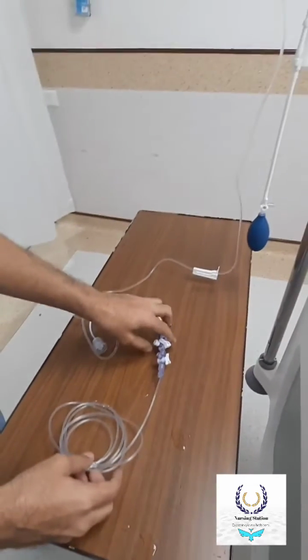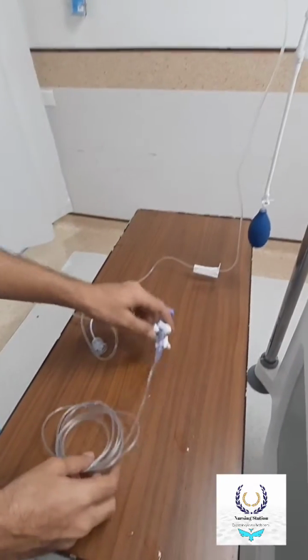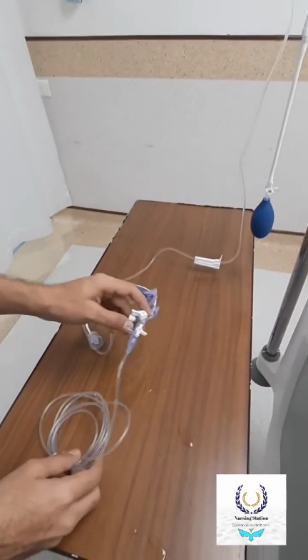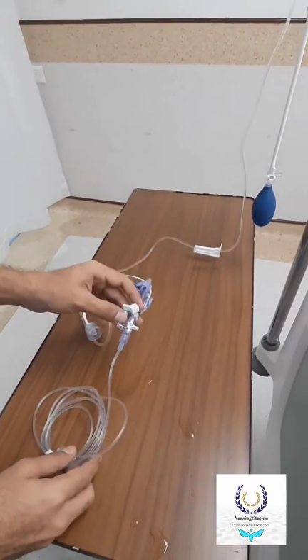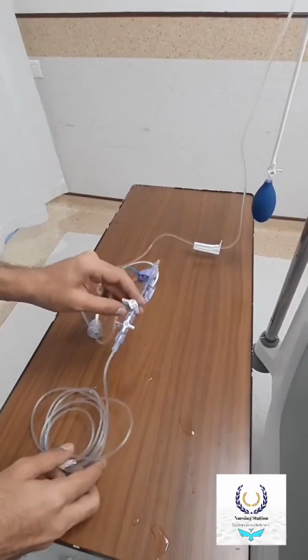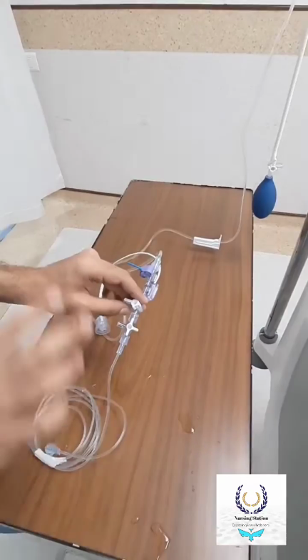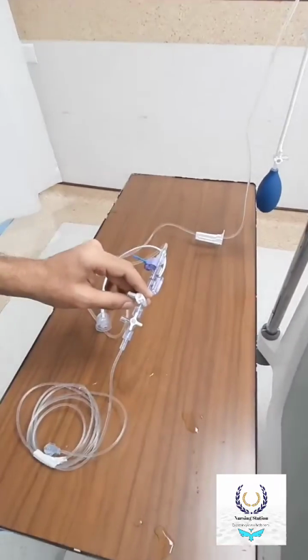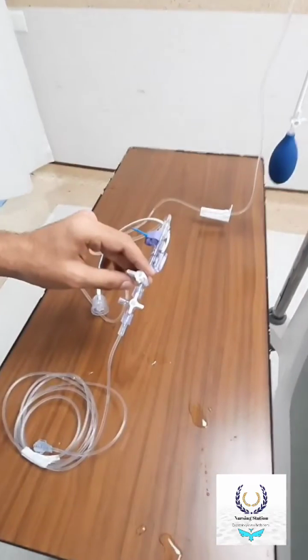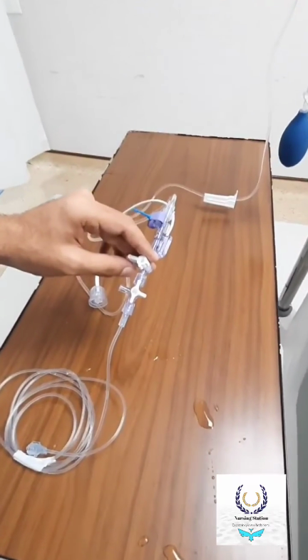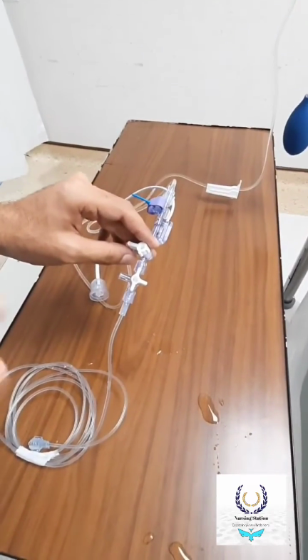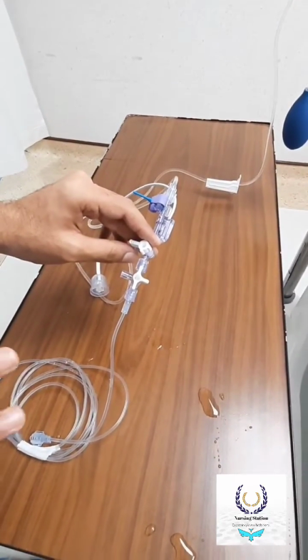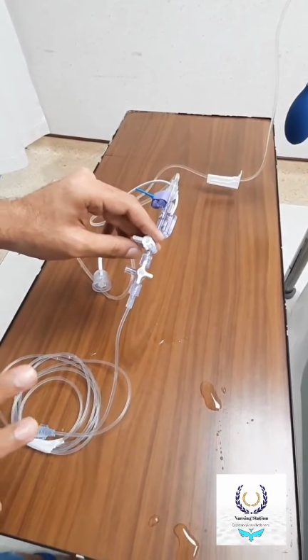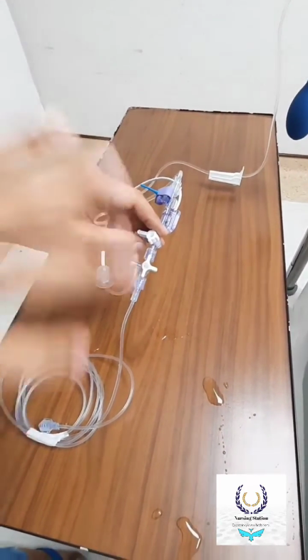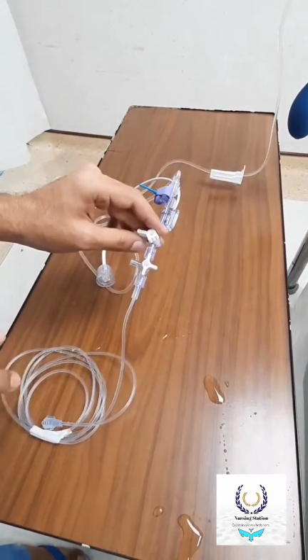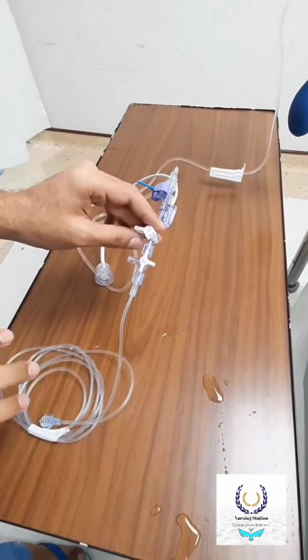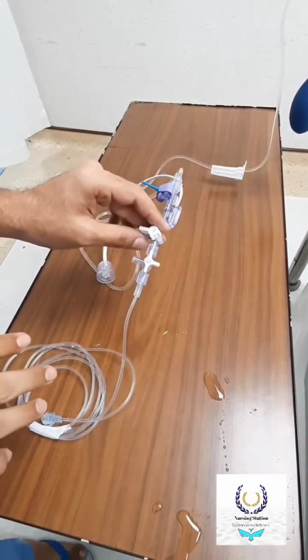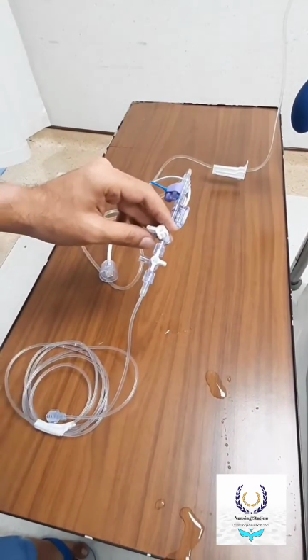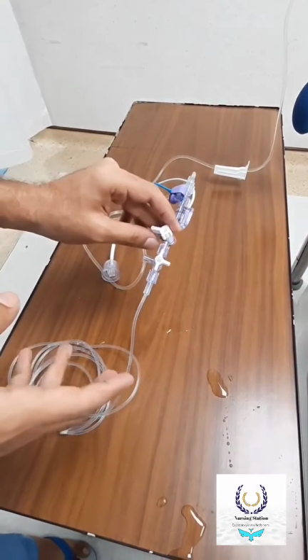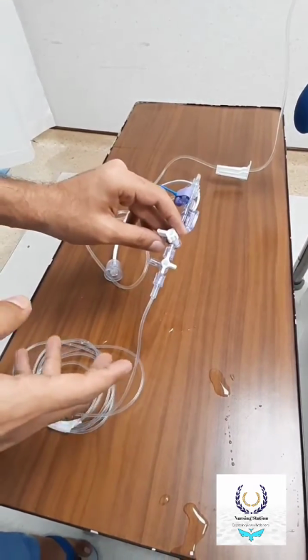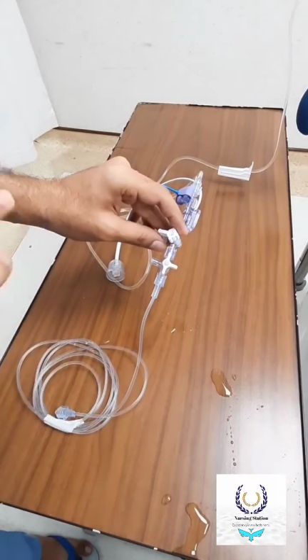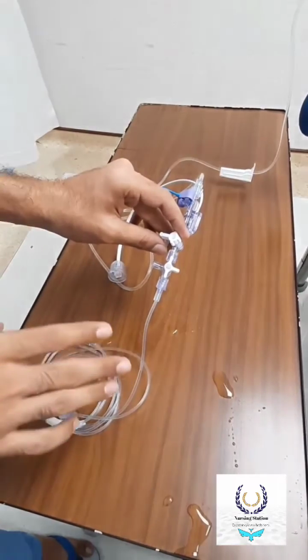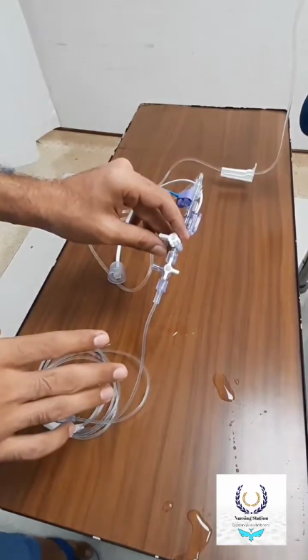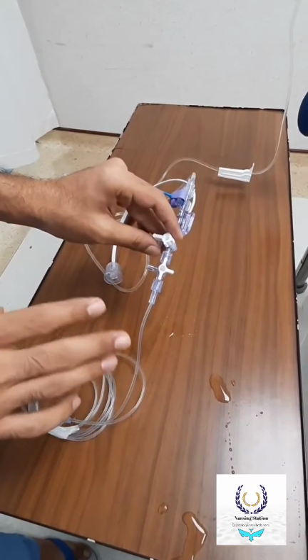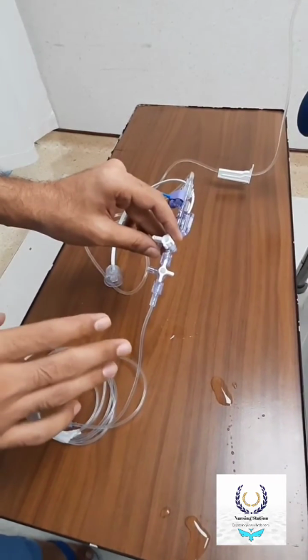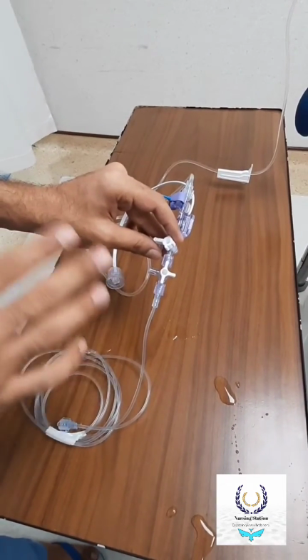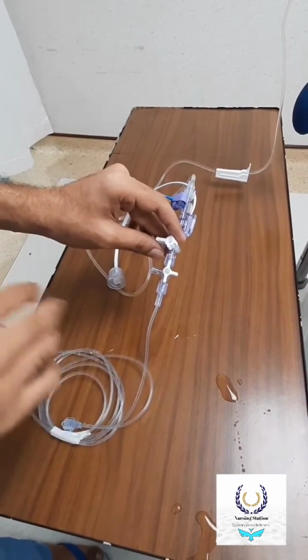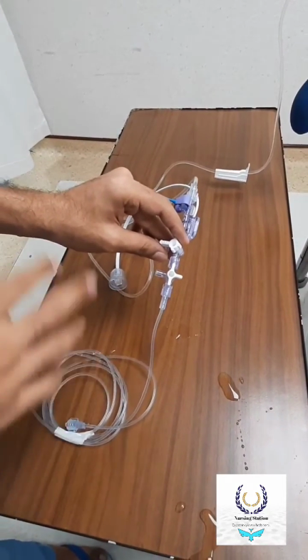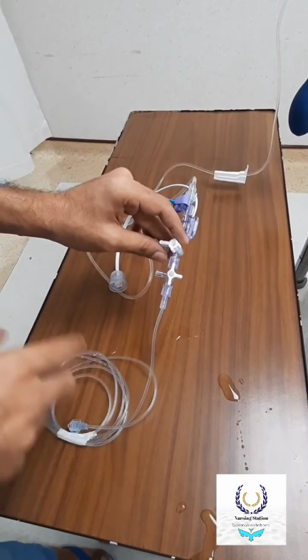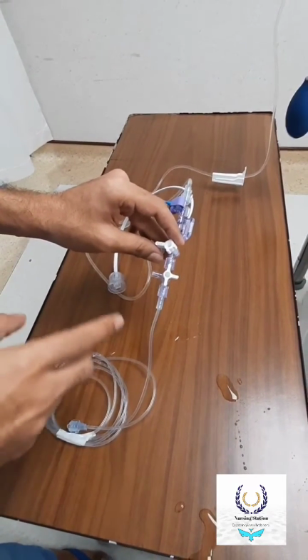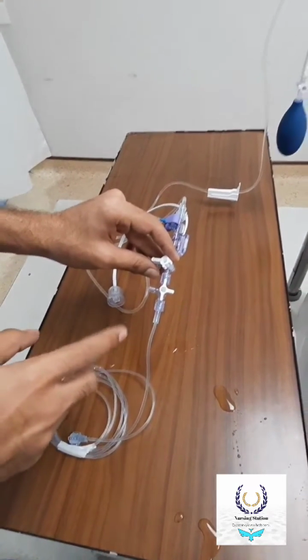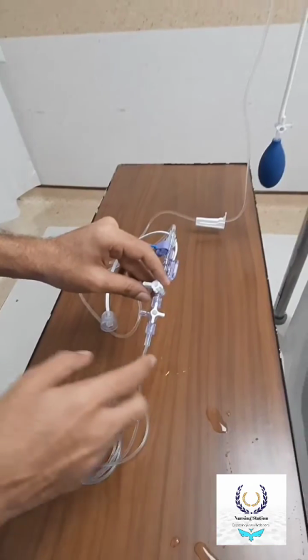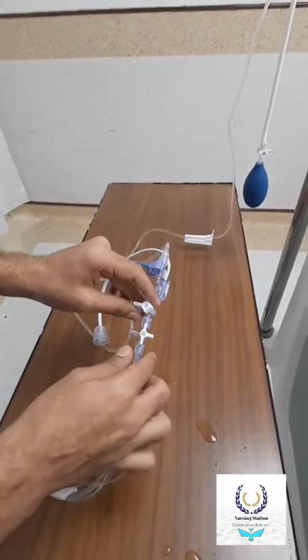We should always keep in mind that all of this should be sterile. I have made this video just to show you, but you should be careful when handling the arterial line setup and transducer setup.